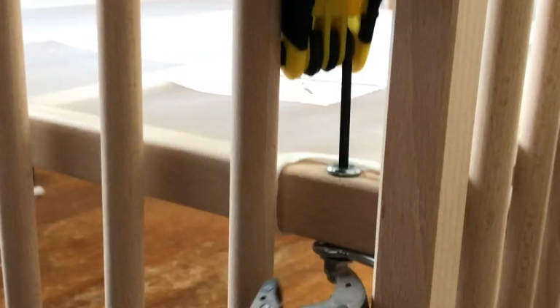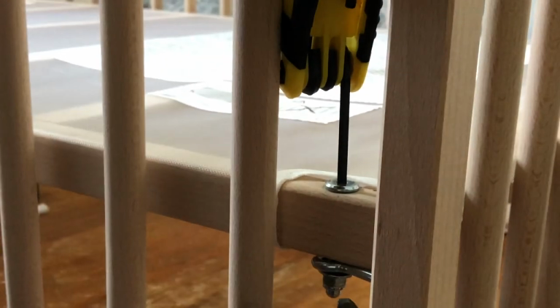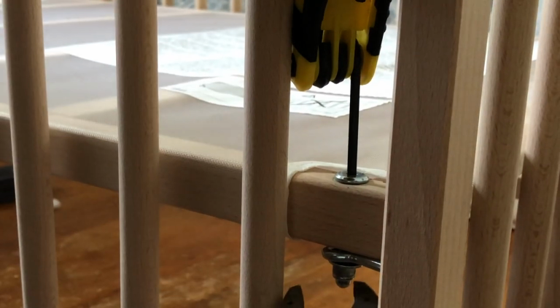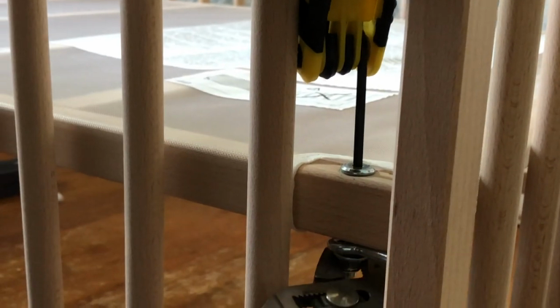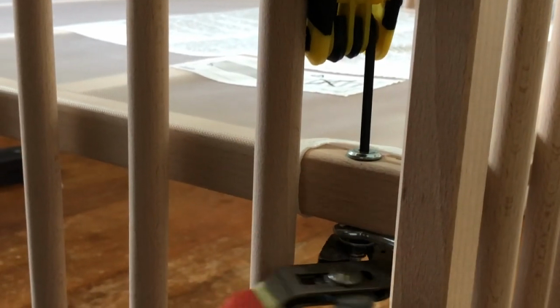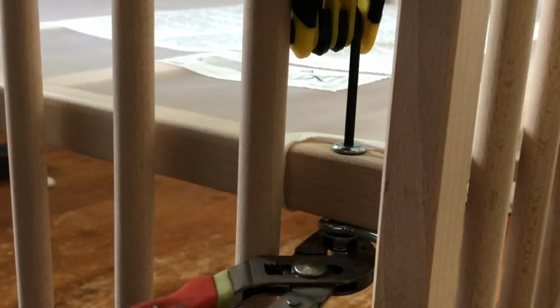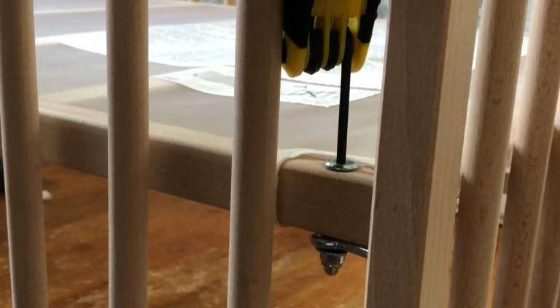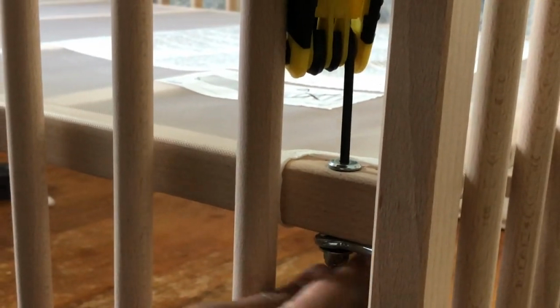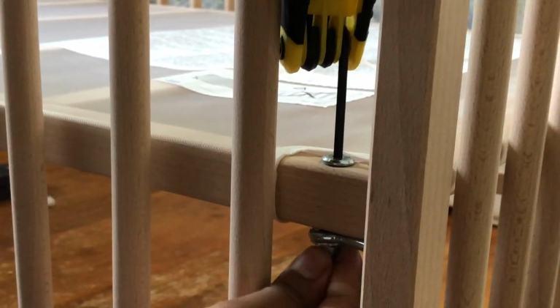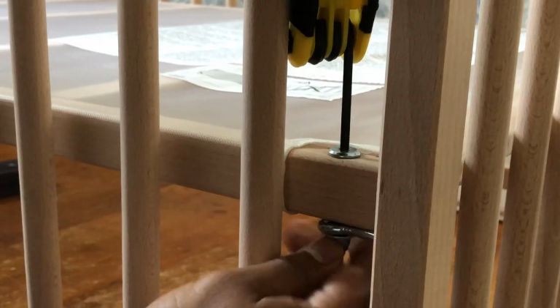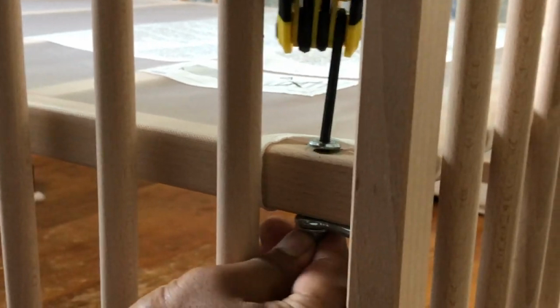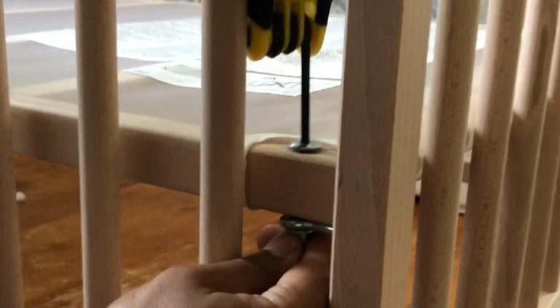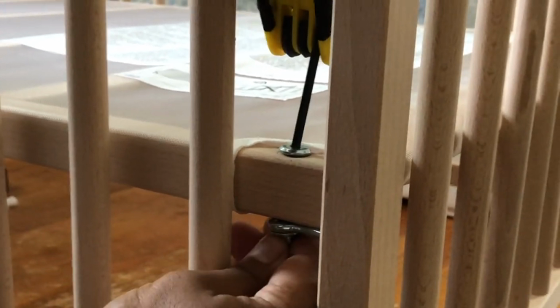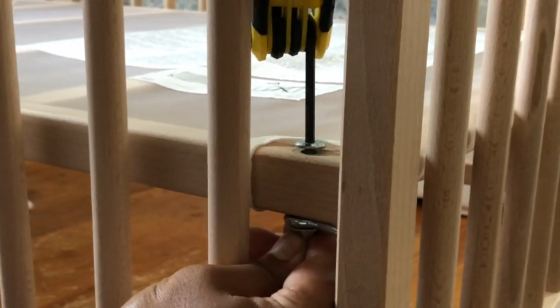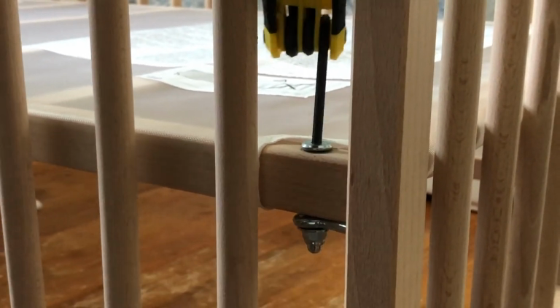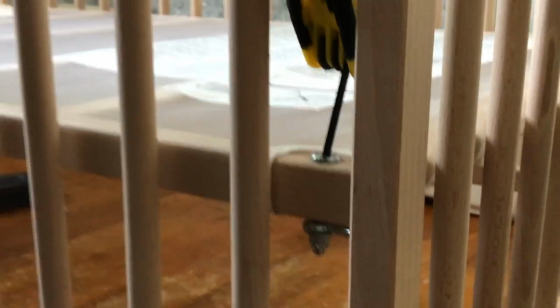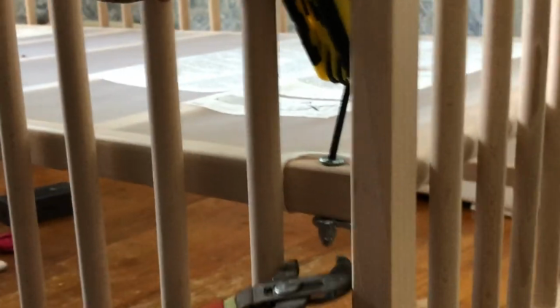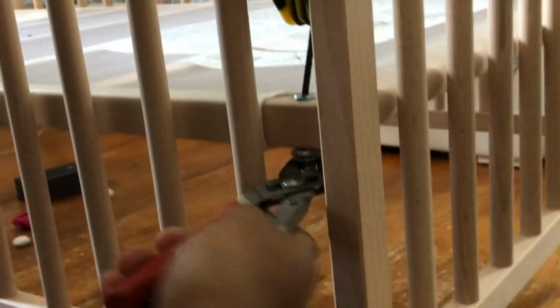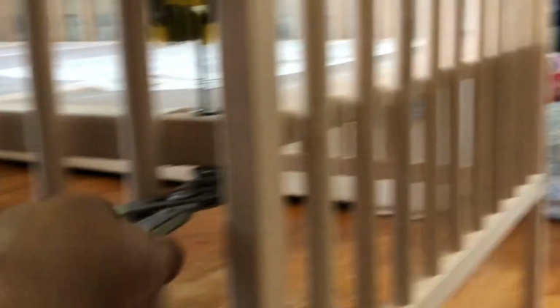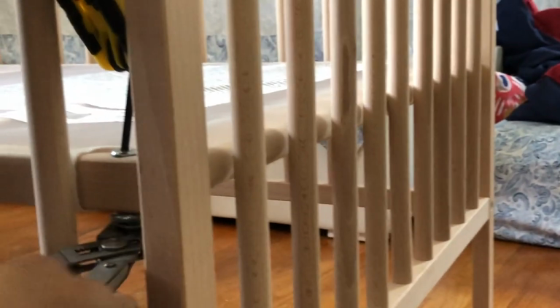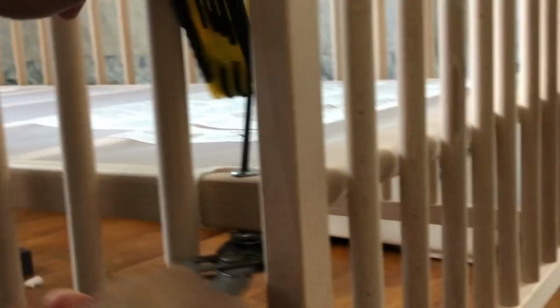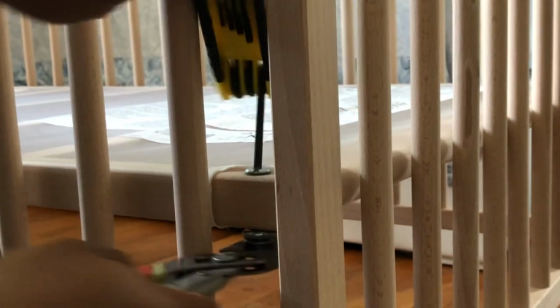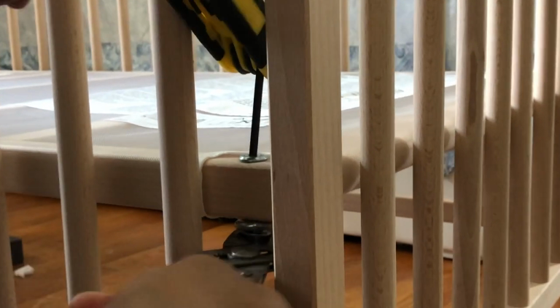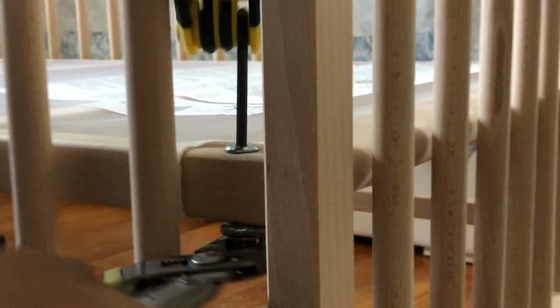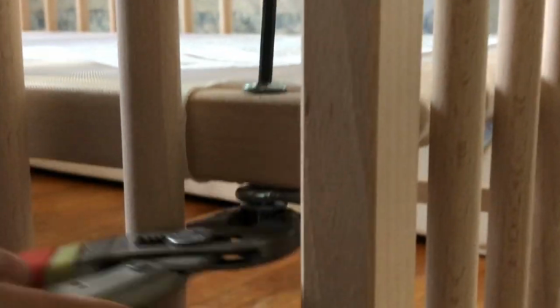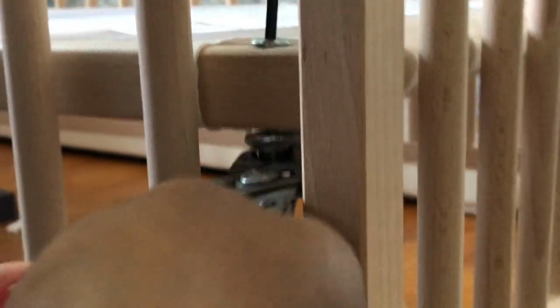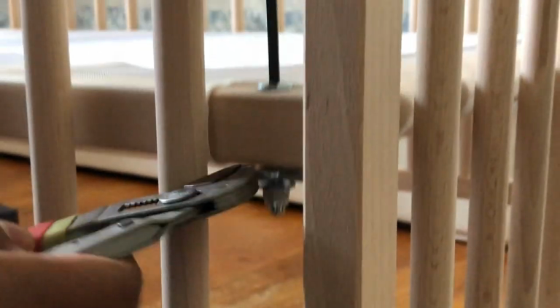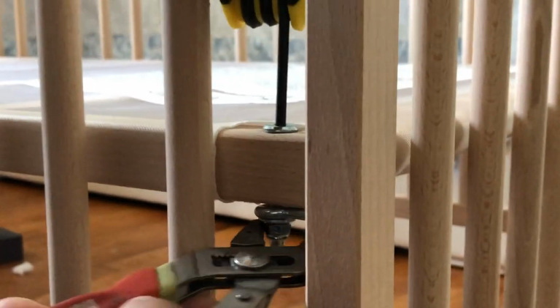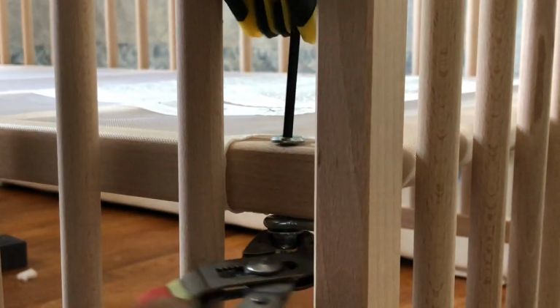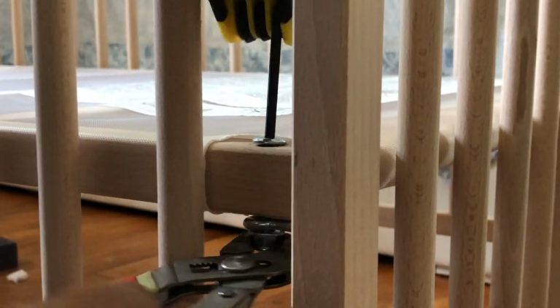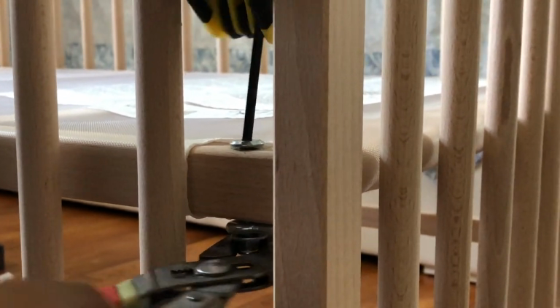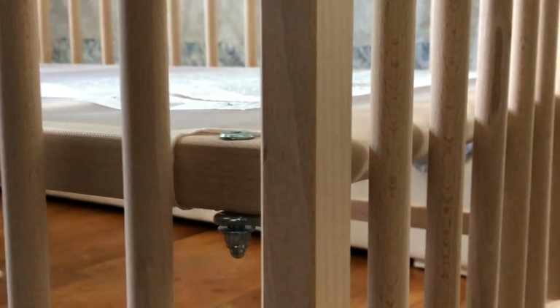That's very important for a crib, because when a child jumps on it or uses it, you do not want the bottom board to just fall off — that might cause an injury to the child.